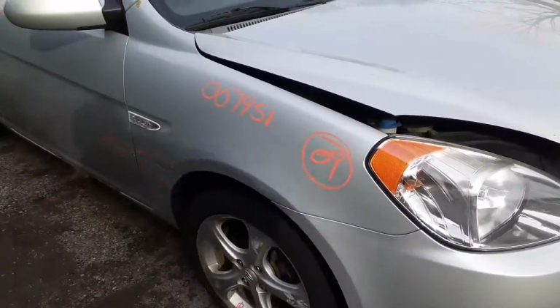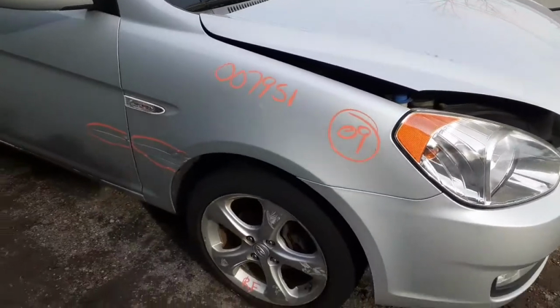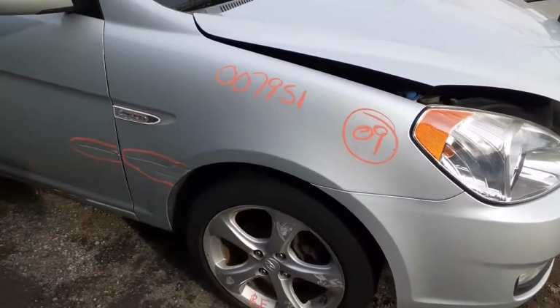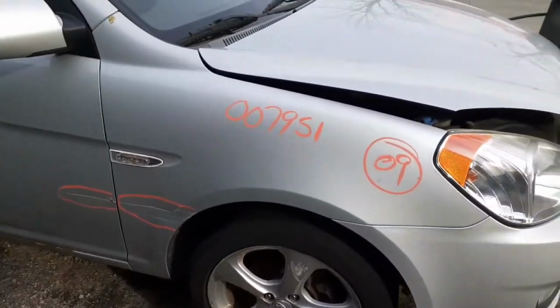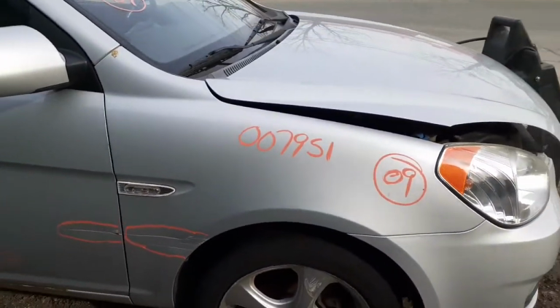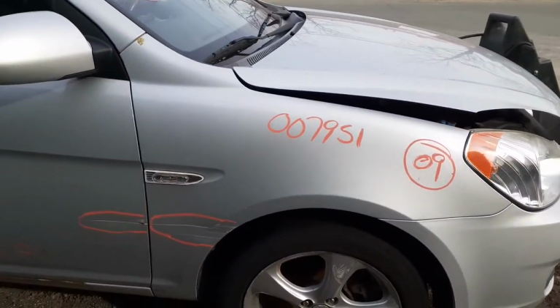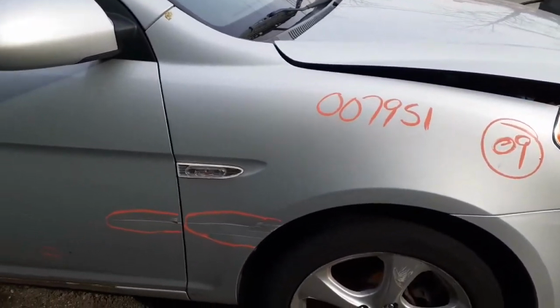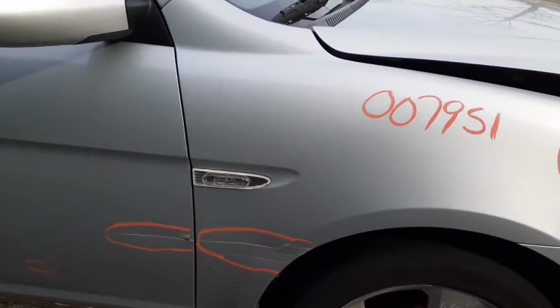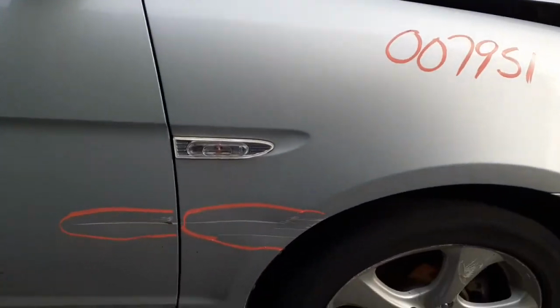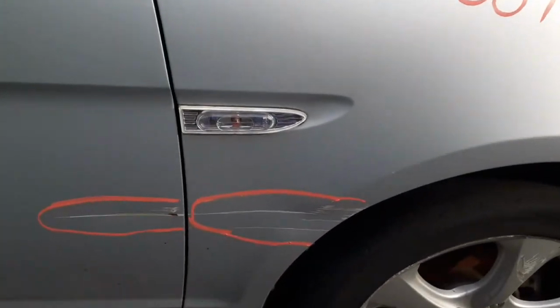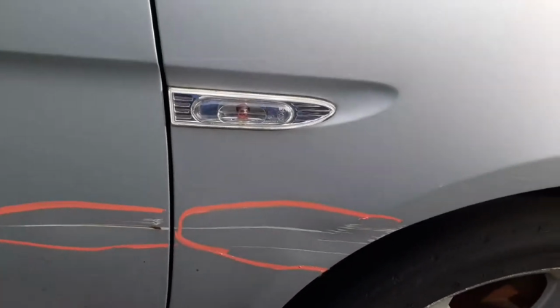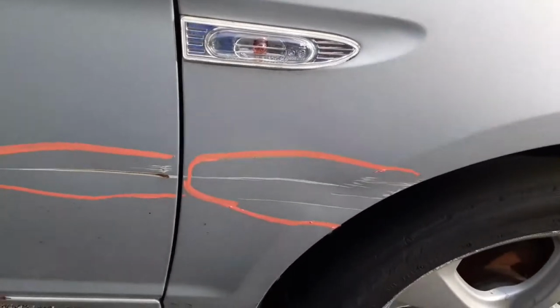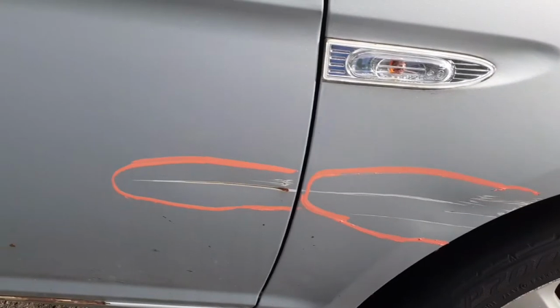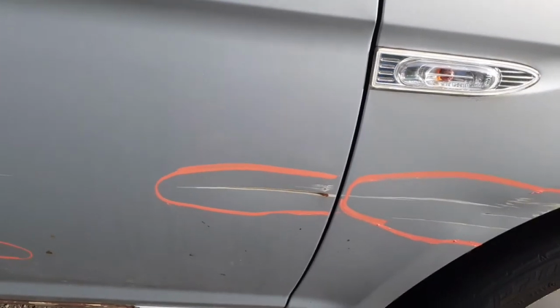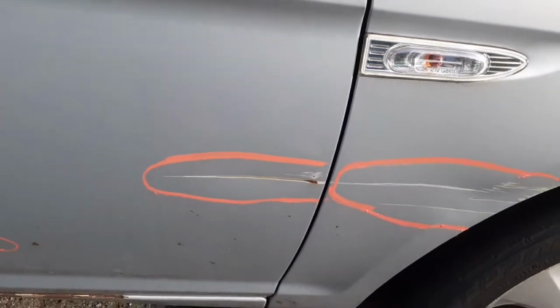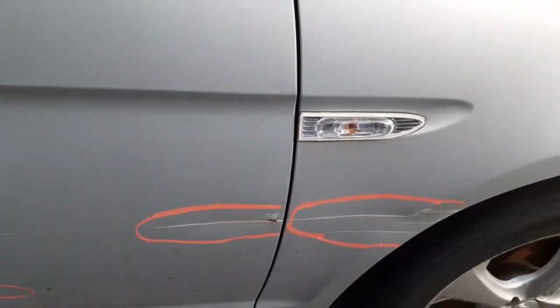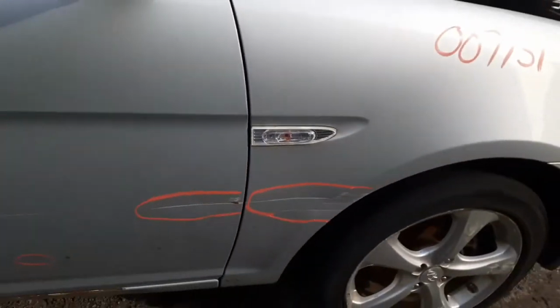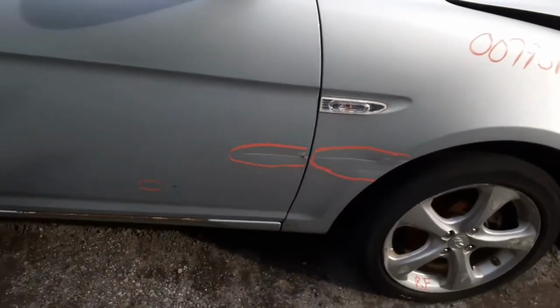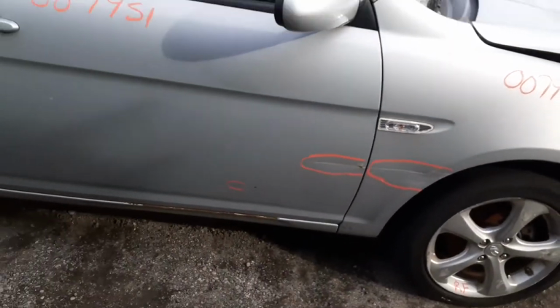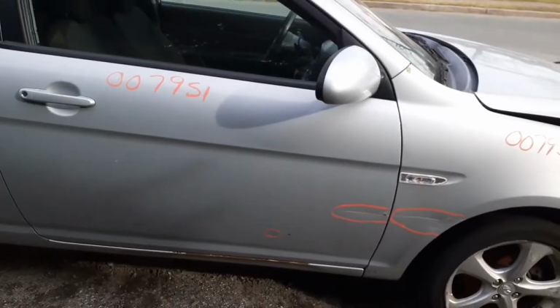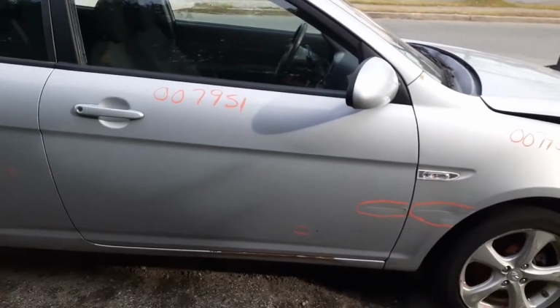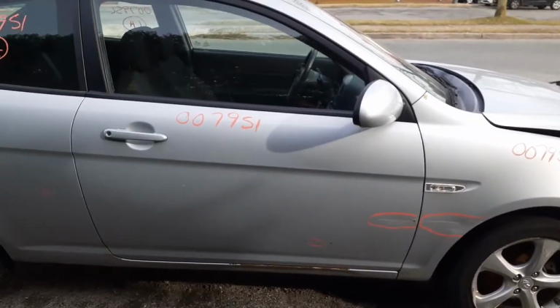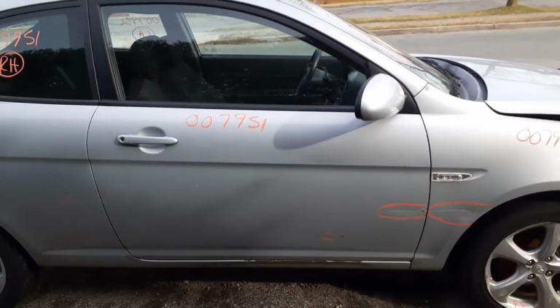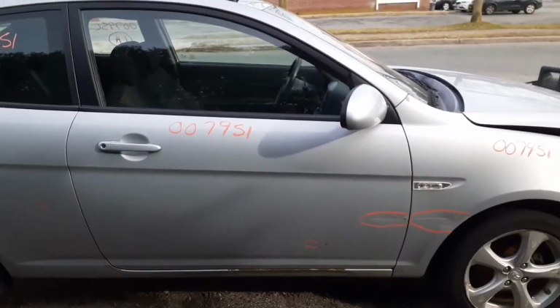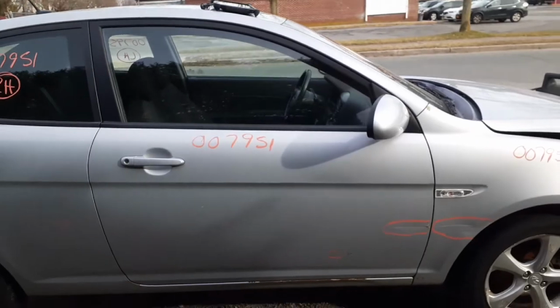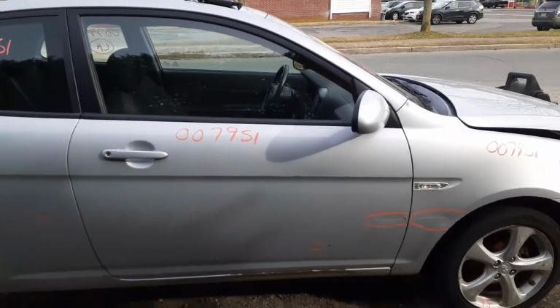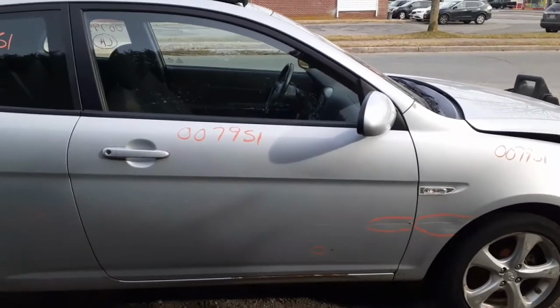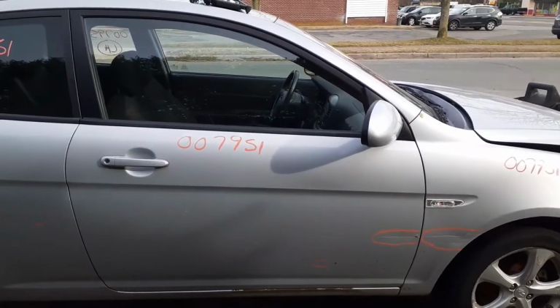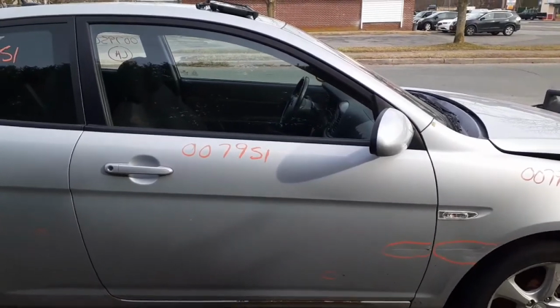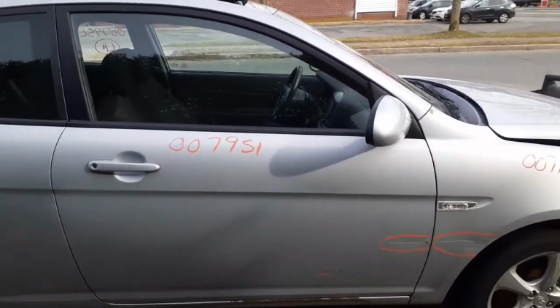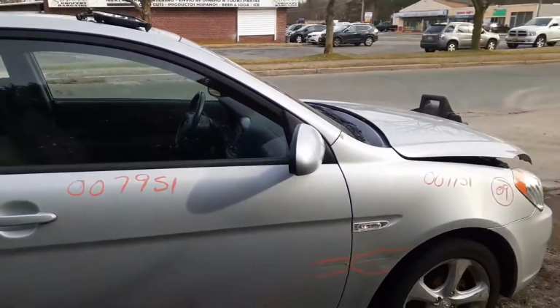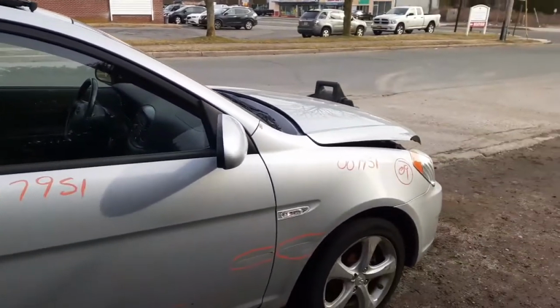Right side fender with a little bit of damage — a little swipe dent, as you can see. The swipe went into the door. You've got a right side power door with about an hour's clean up on it. Power window, power locks. You do have a power mirror.